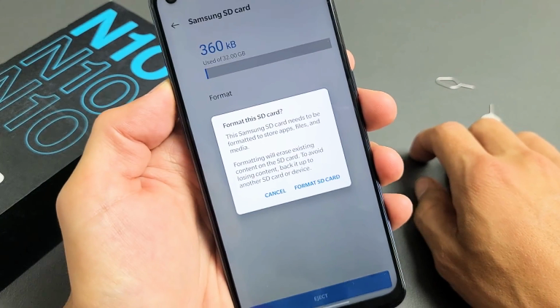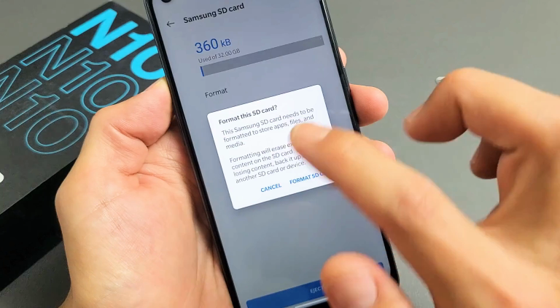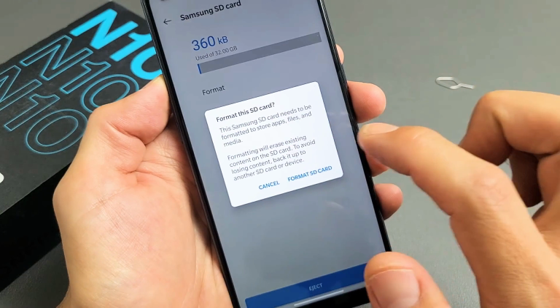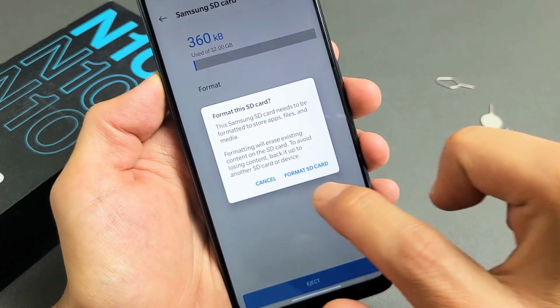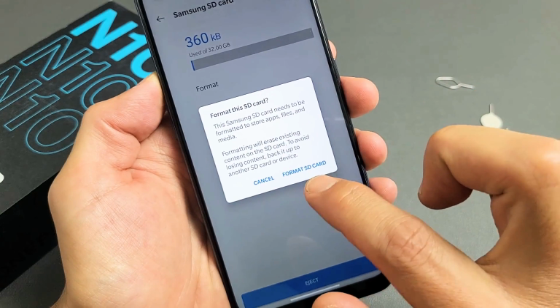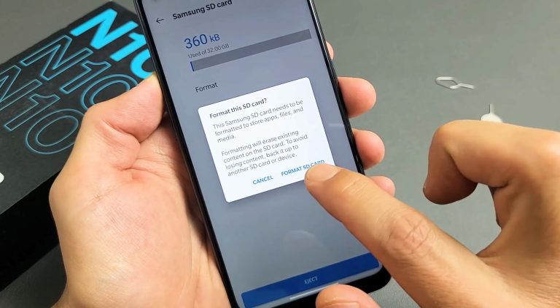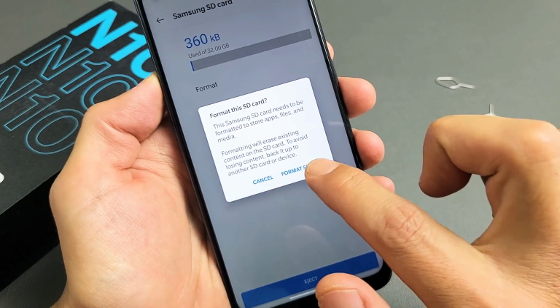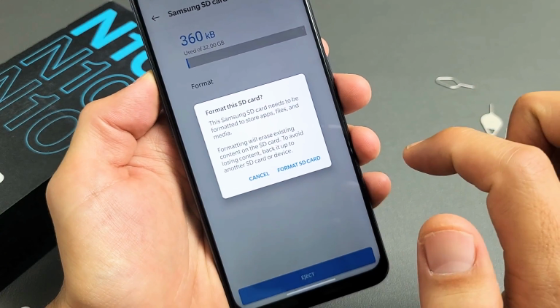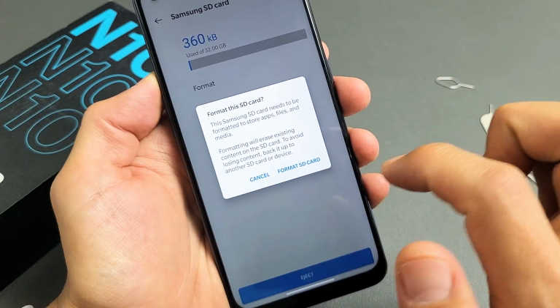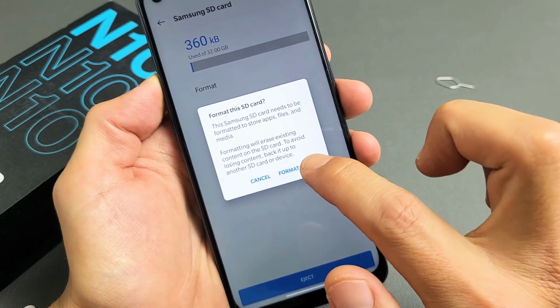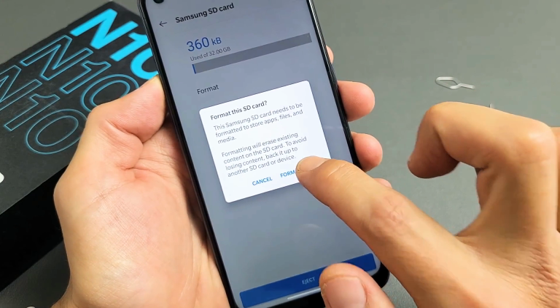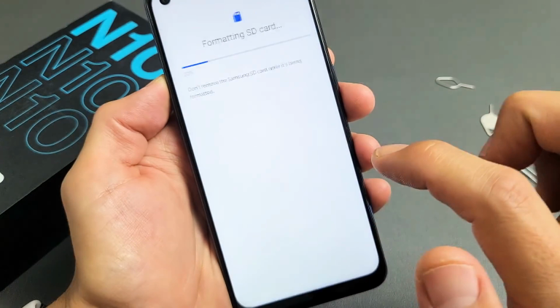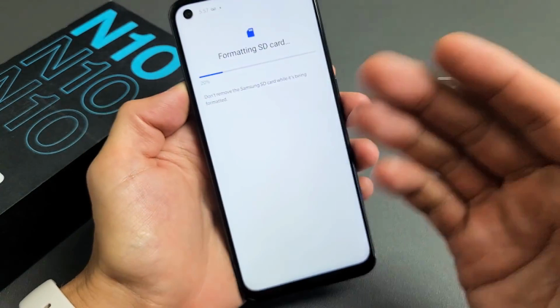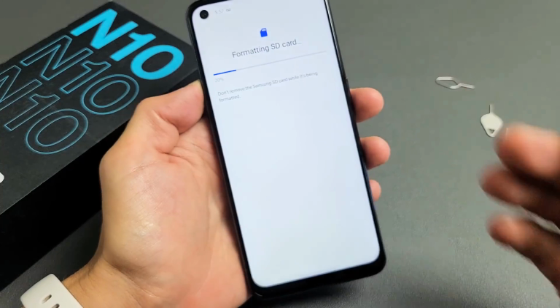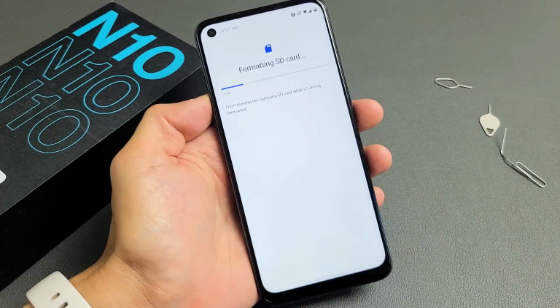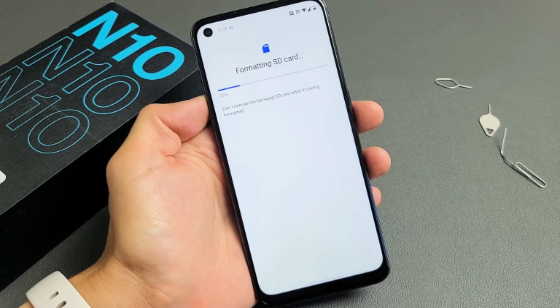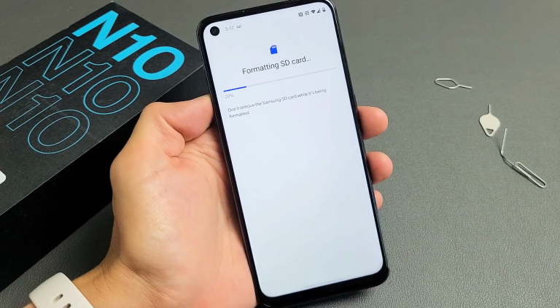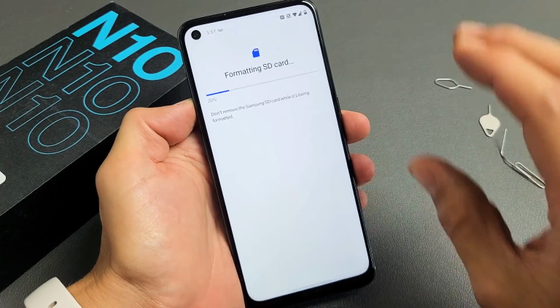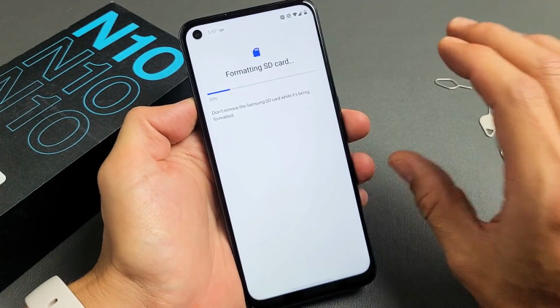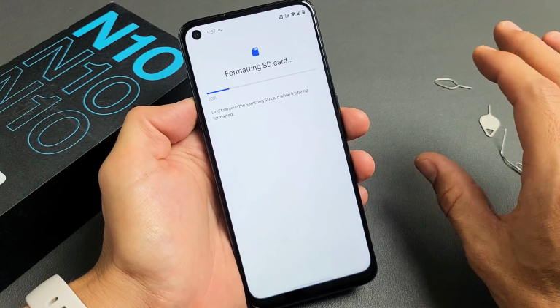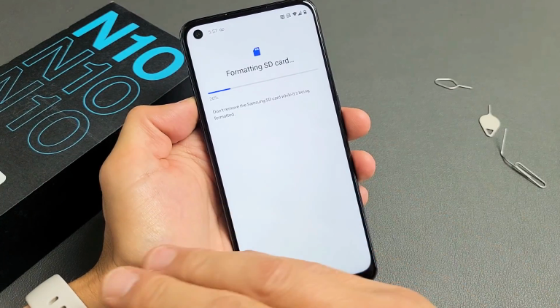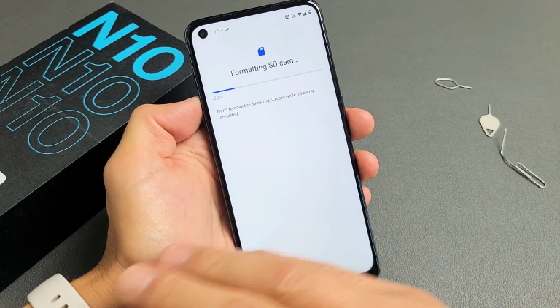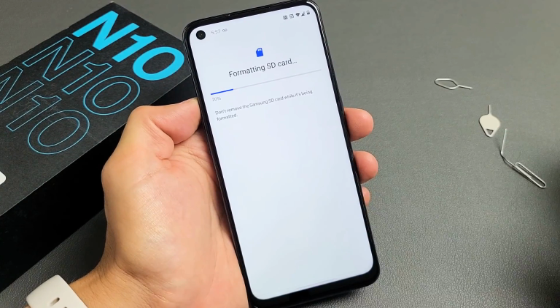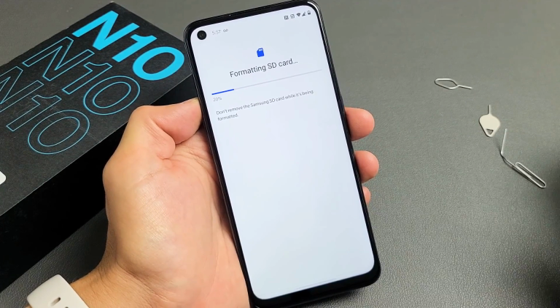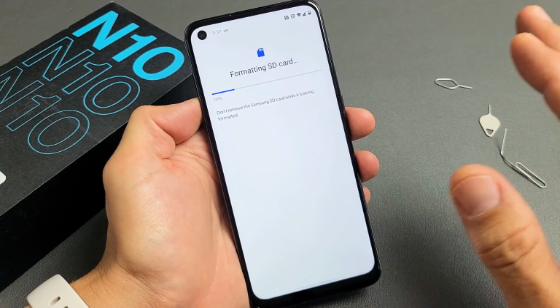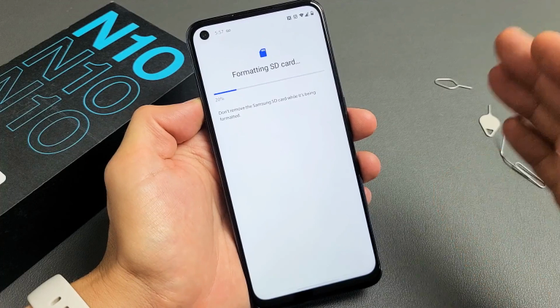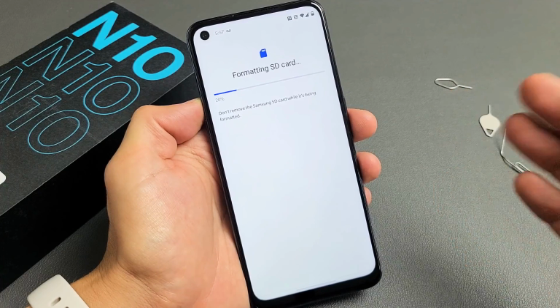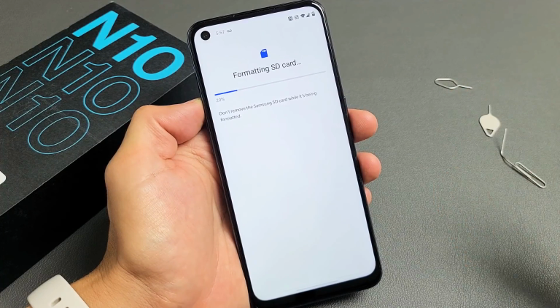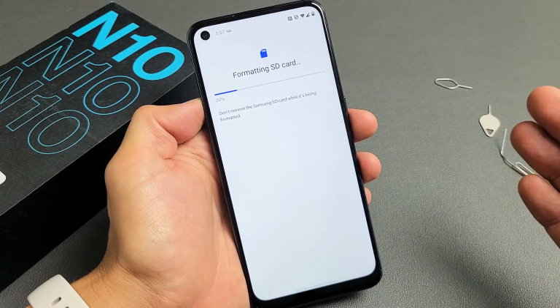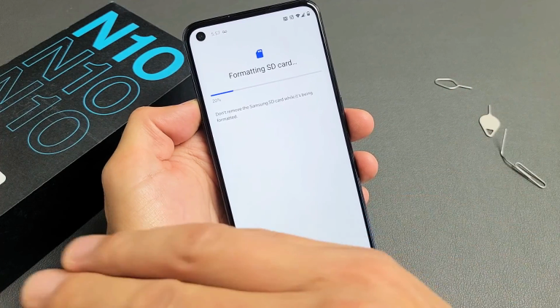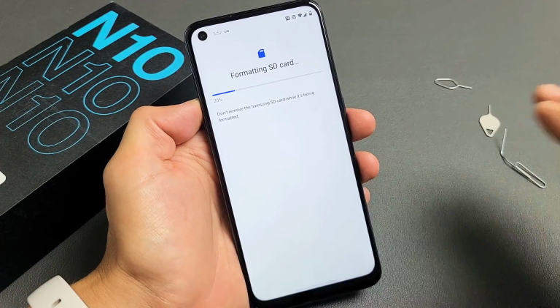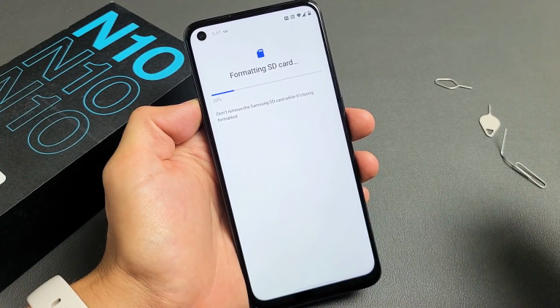Then tap Format this SD card. If you want to proceed, tap down here where it says Format SD card. Wait a little bit. Don't forget — formatting the SD card means you're erasing everything that's on there. So if you have any previous photos, videos, or documents, they're going to be erased.